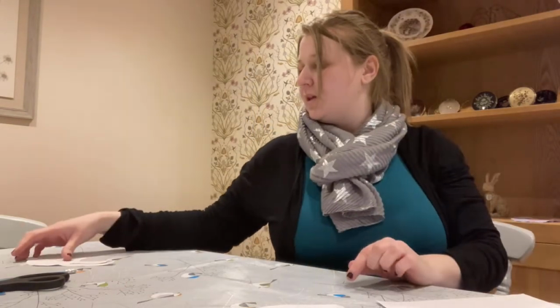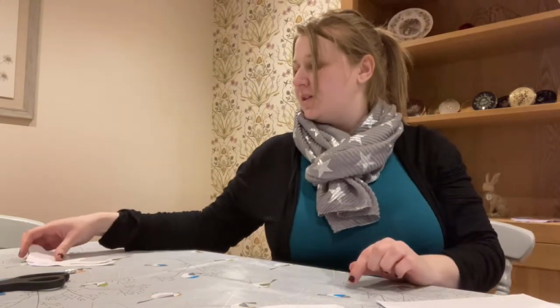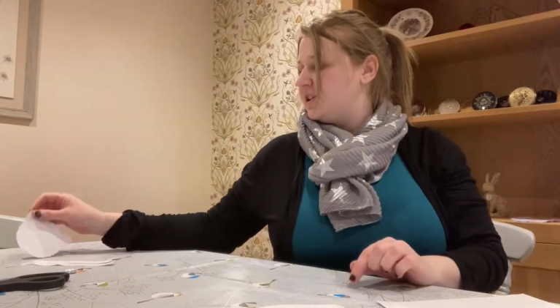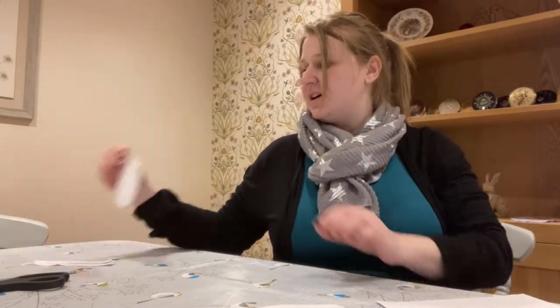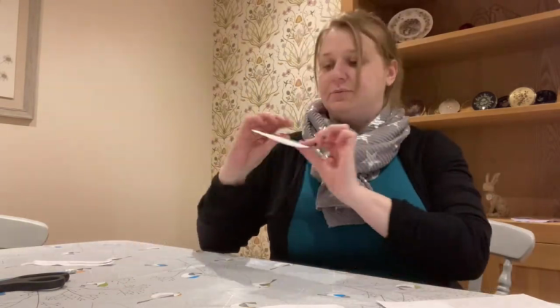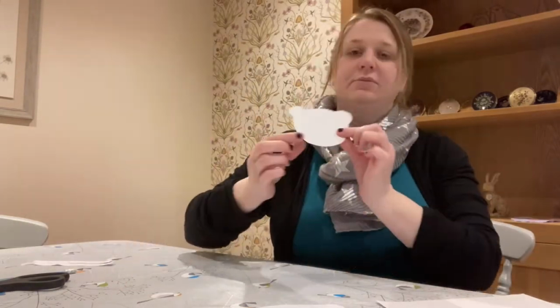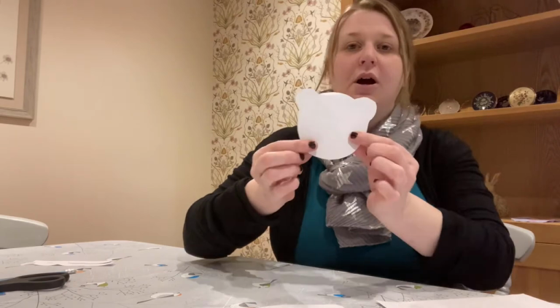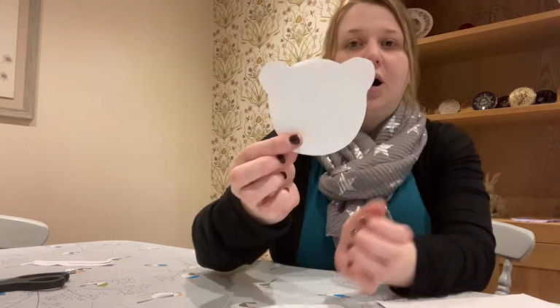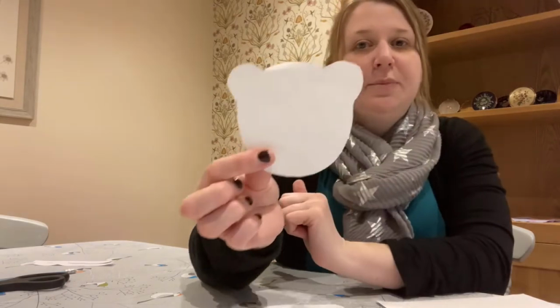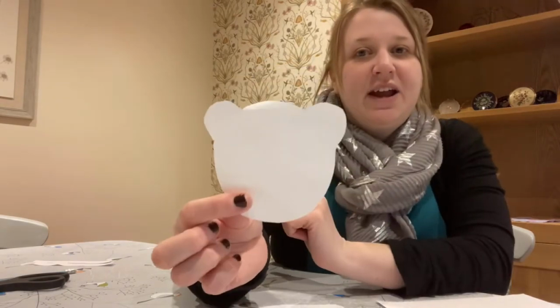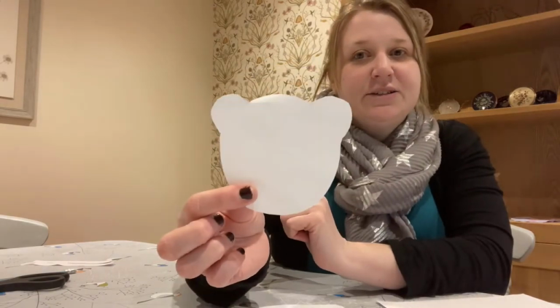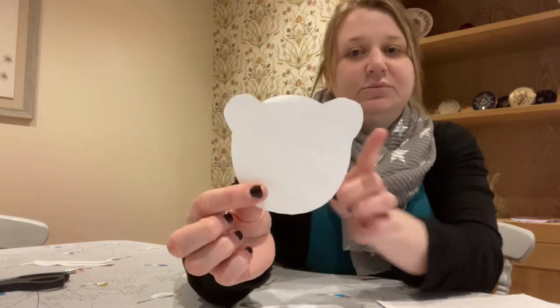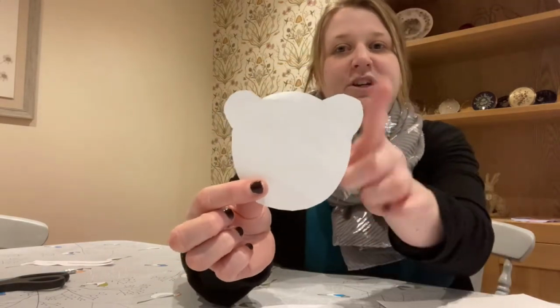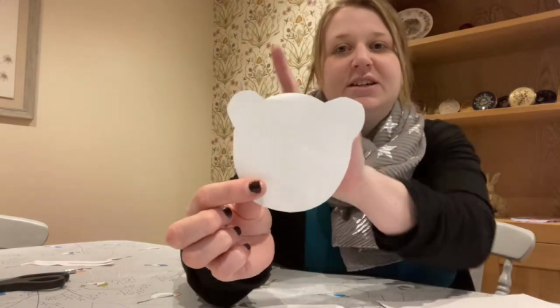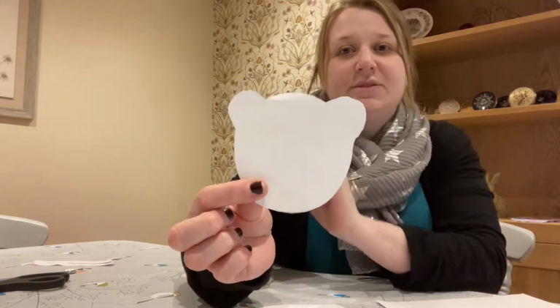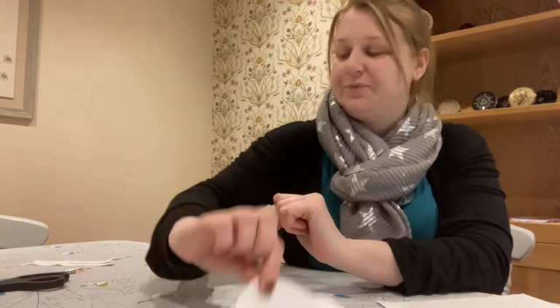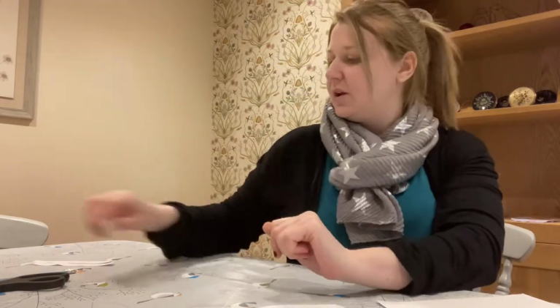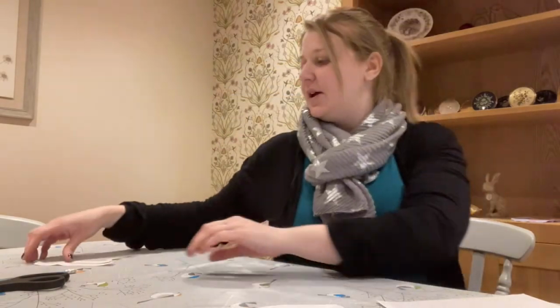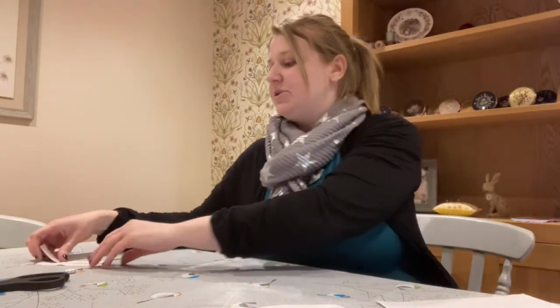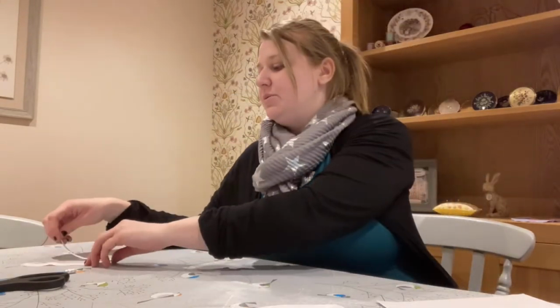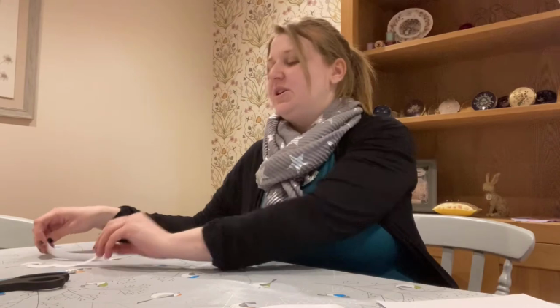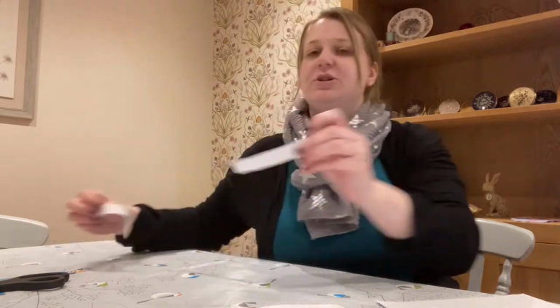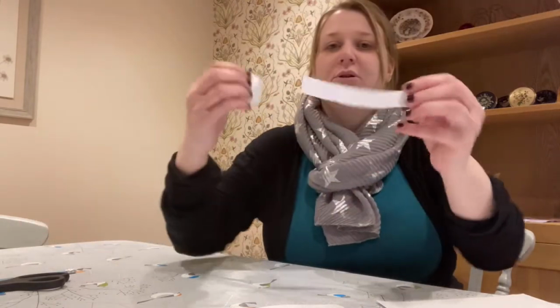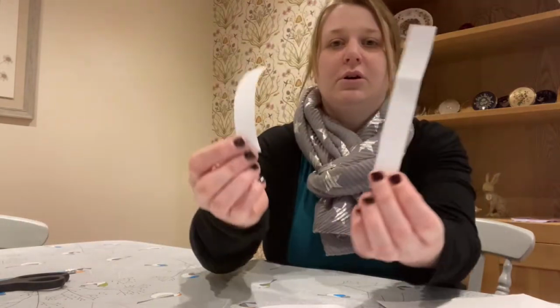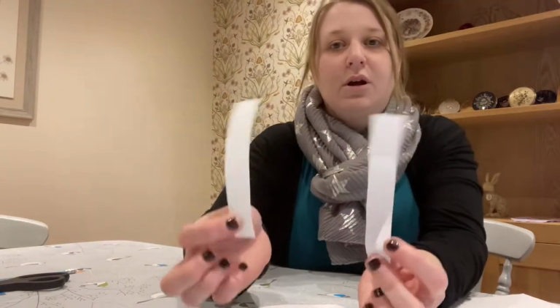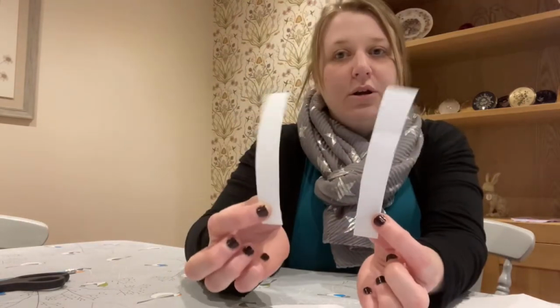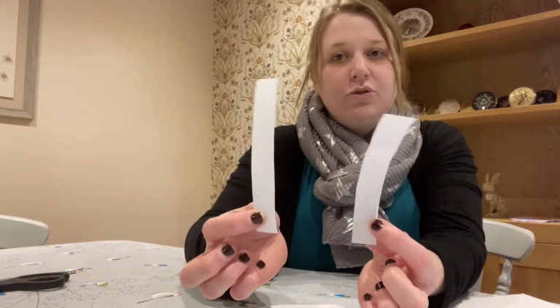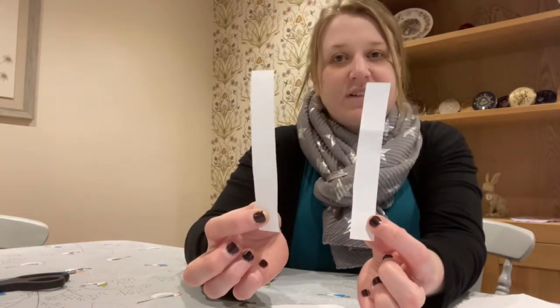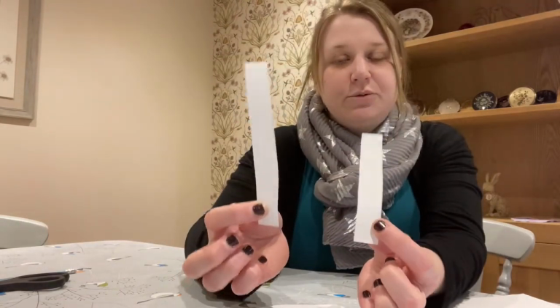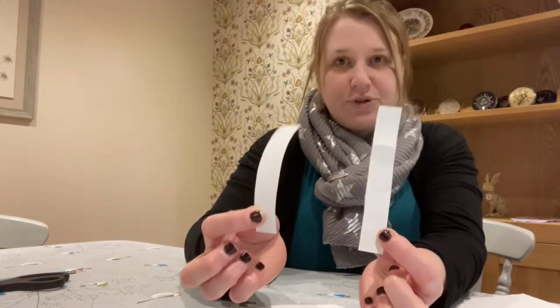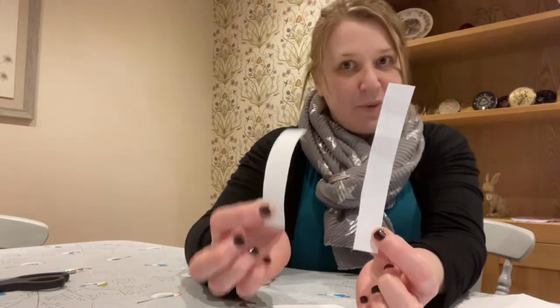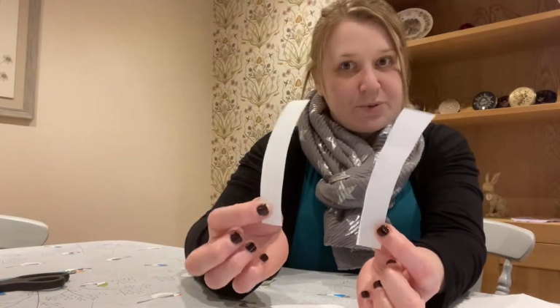Then we need to cut out our polar bear head, remembering his ears, and also we need two long rectangle strips of paper as well.